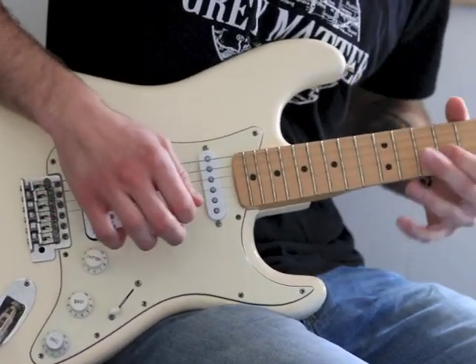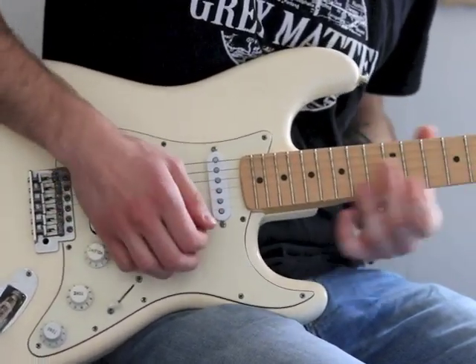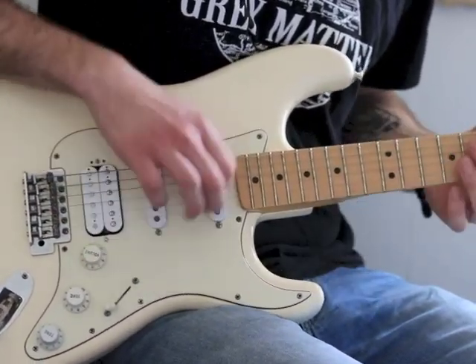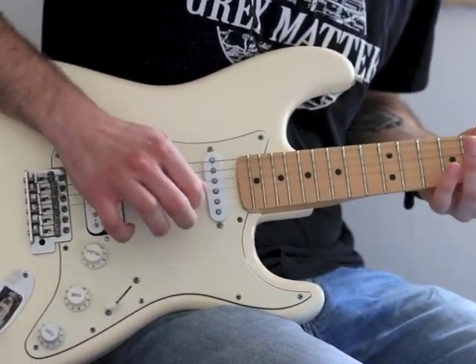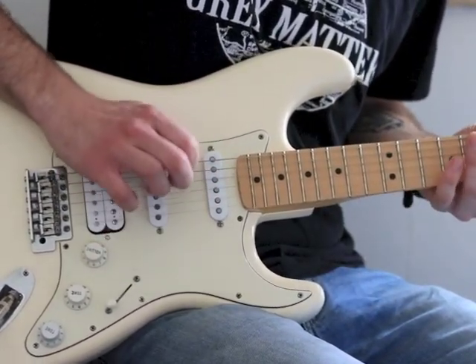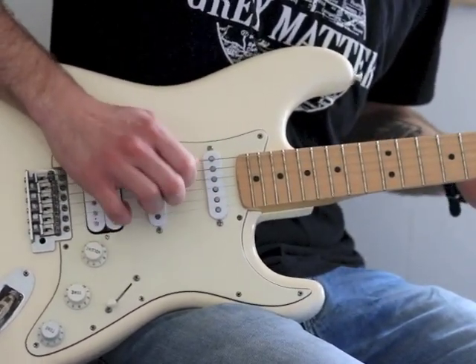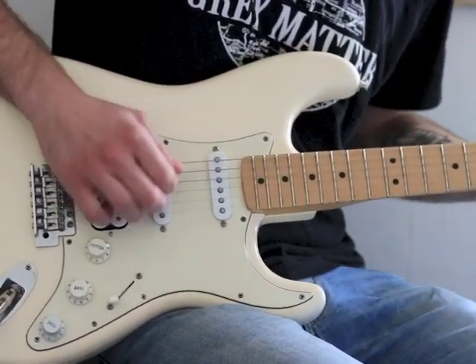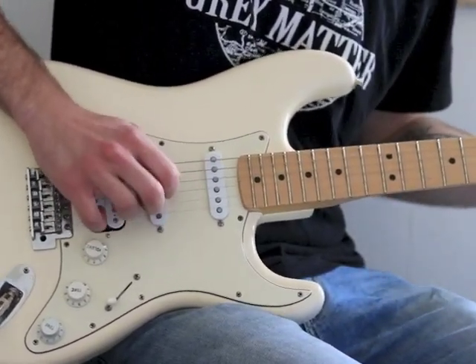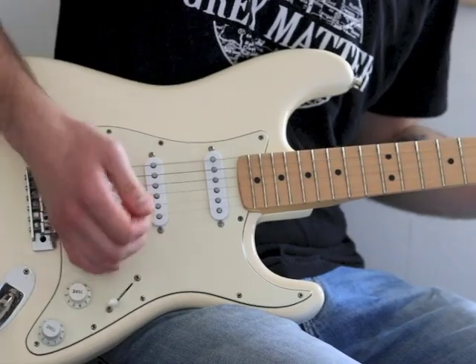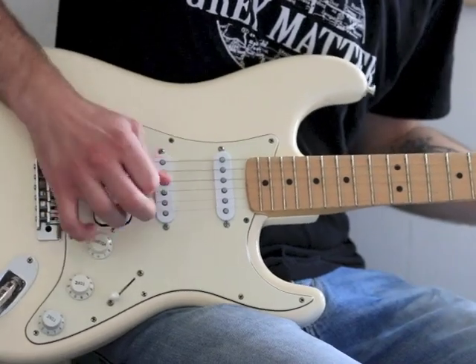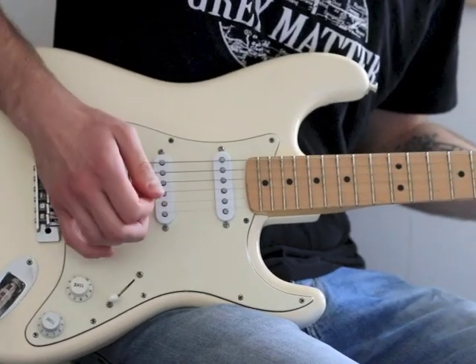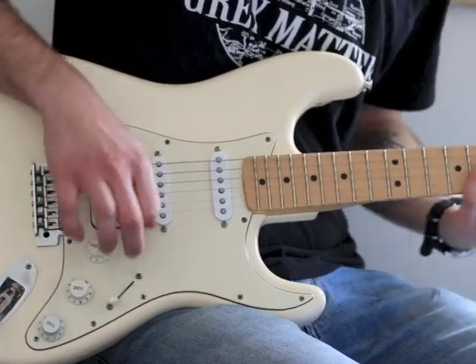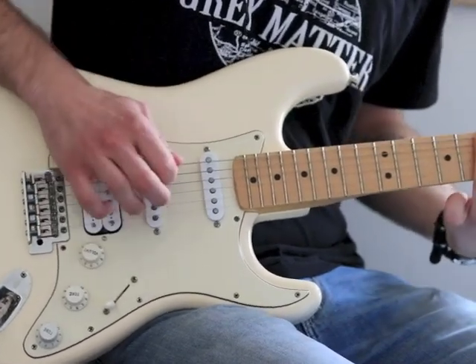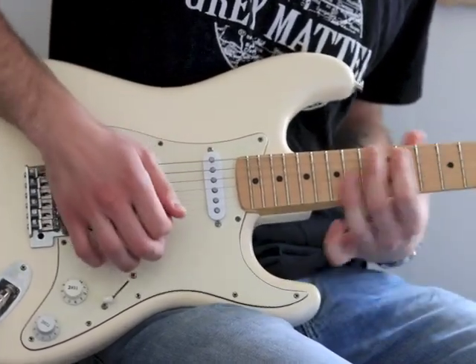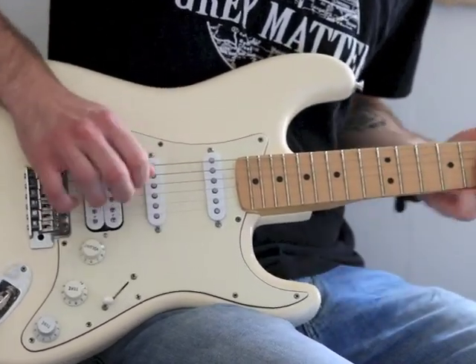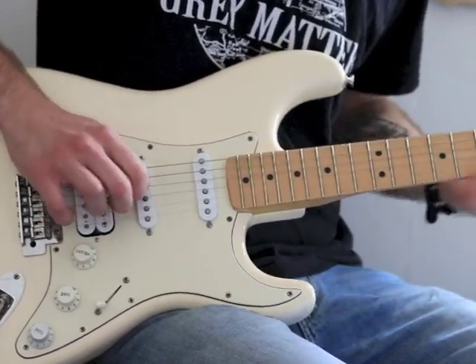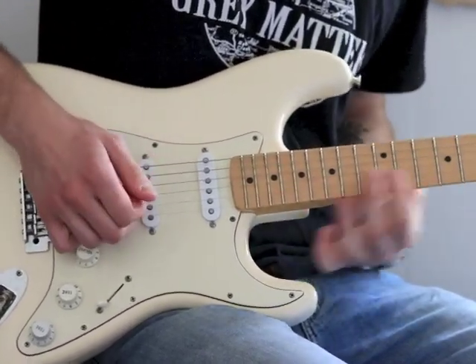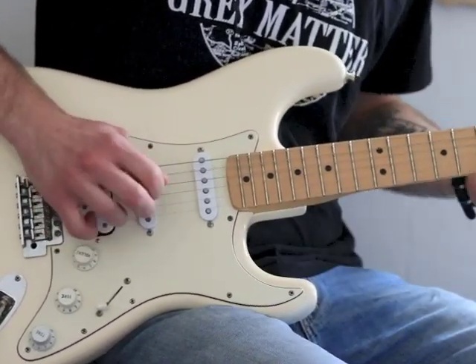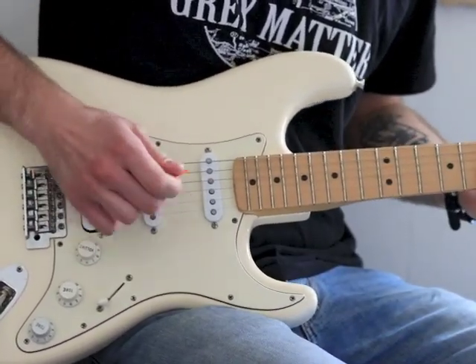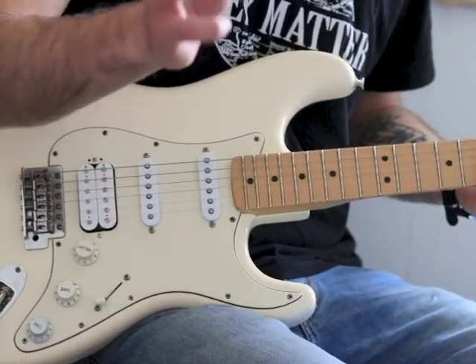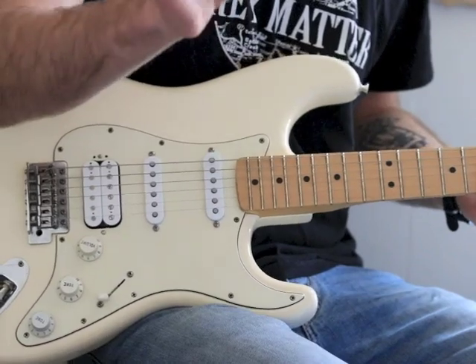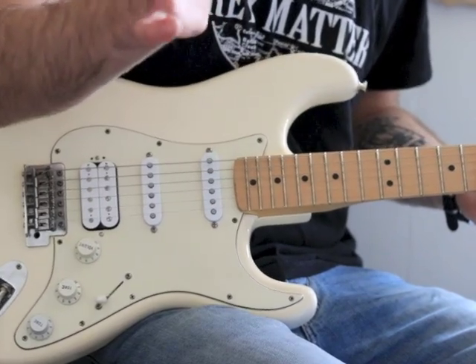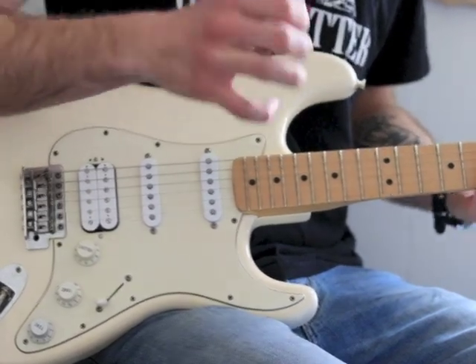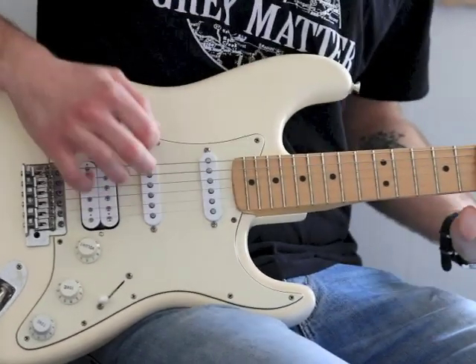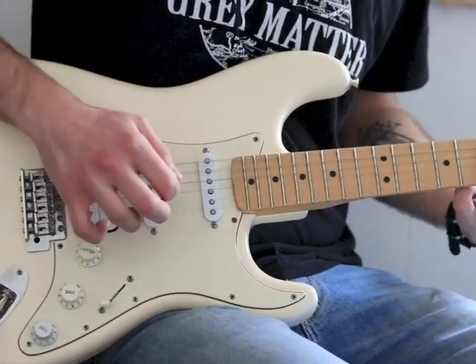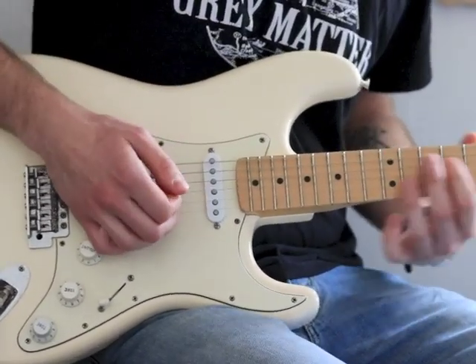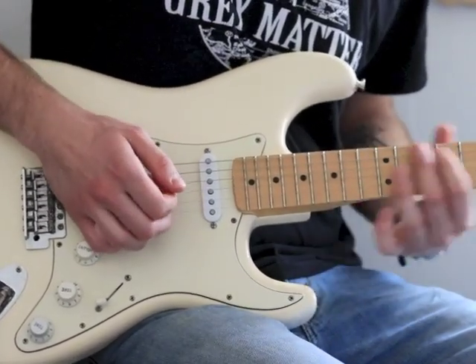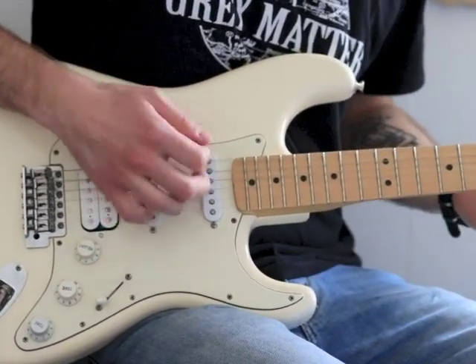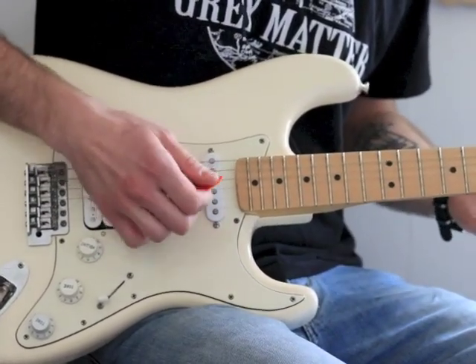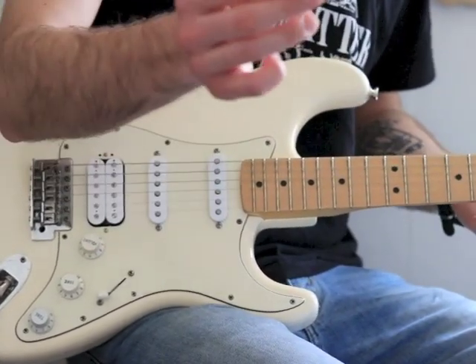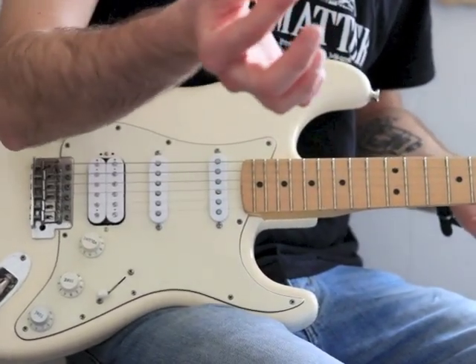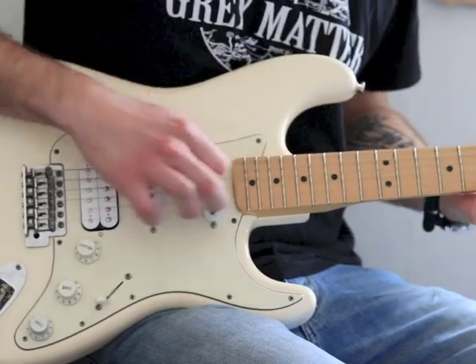It doesn't dance with the strings. It's kind of just smacking them. The result is not good. It's not doing the strat justice.